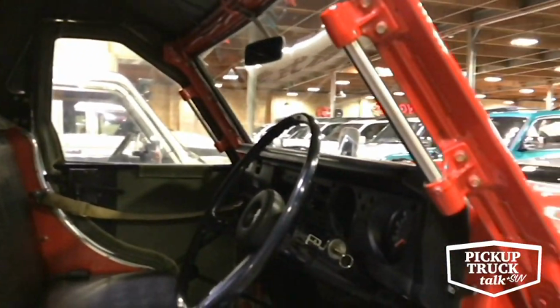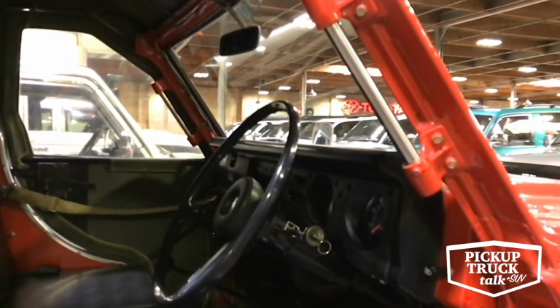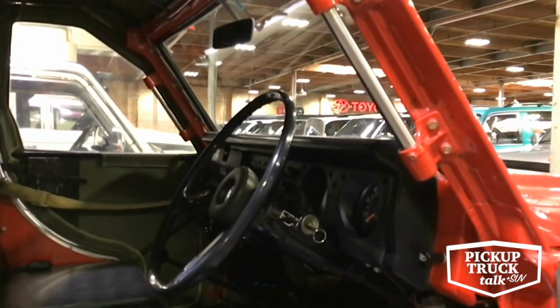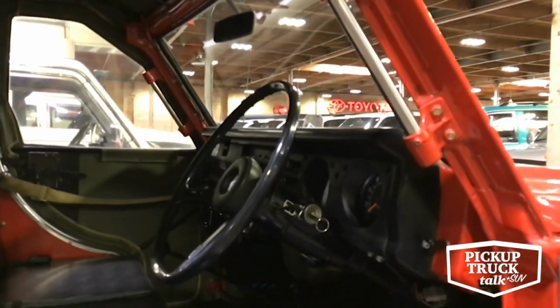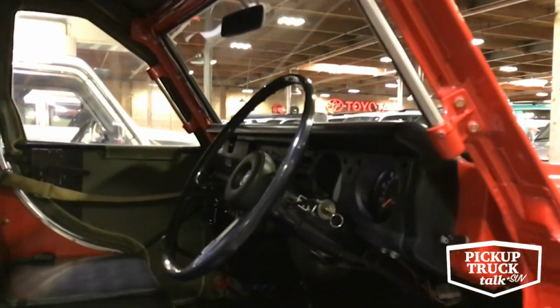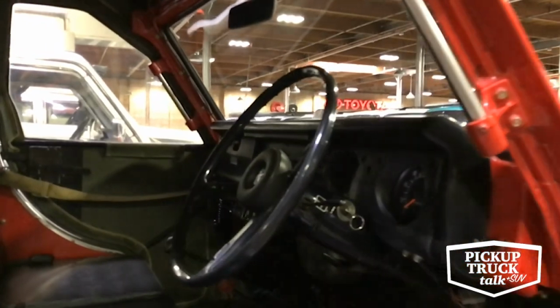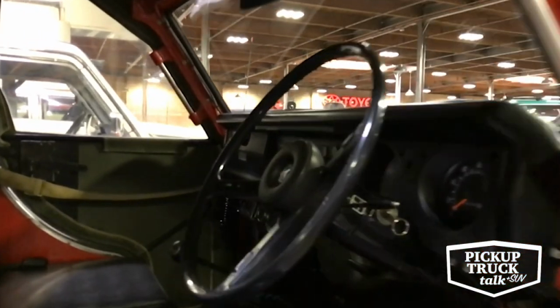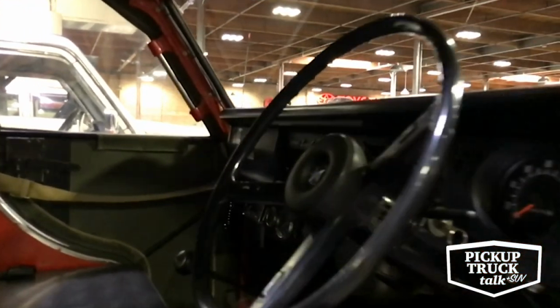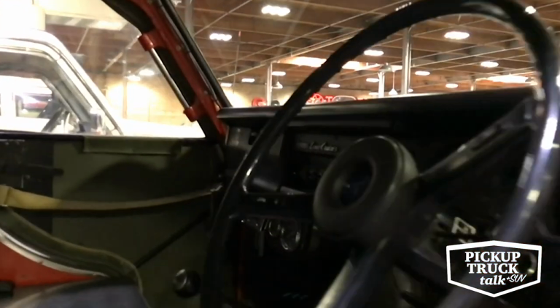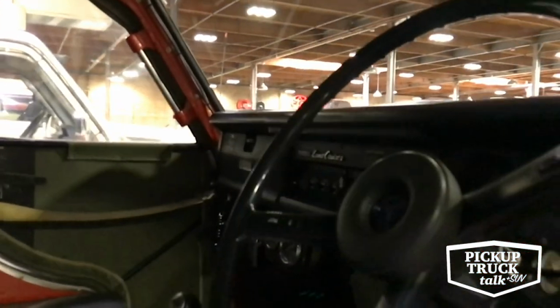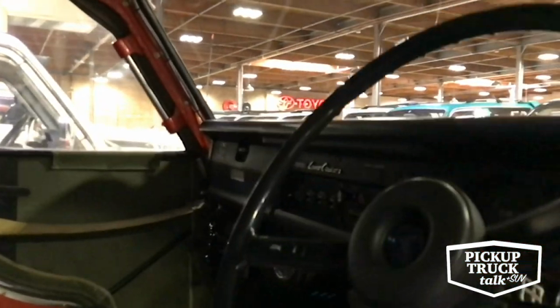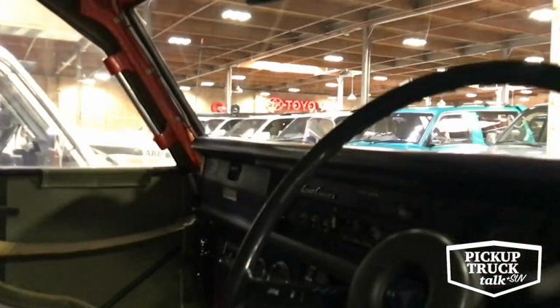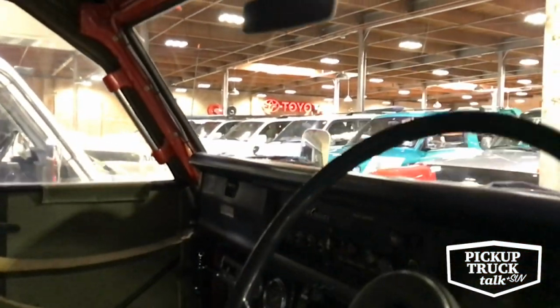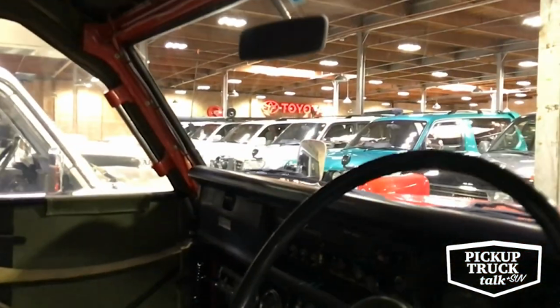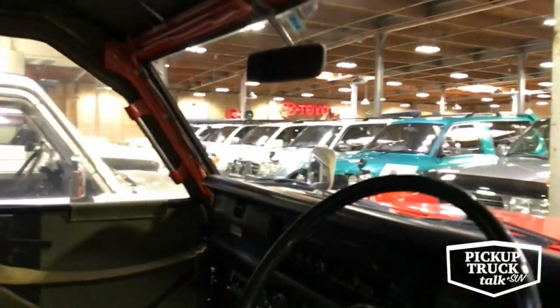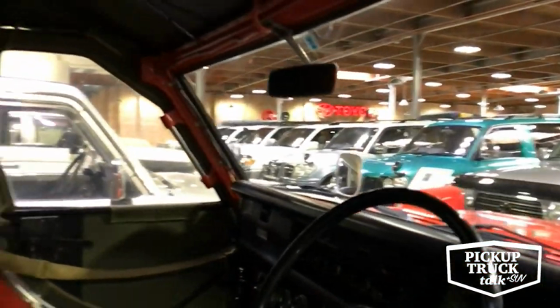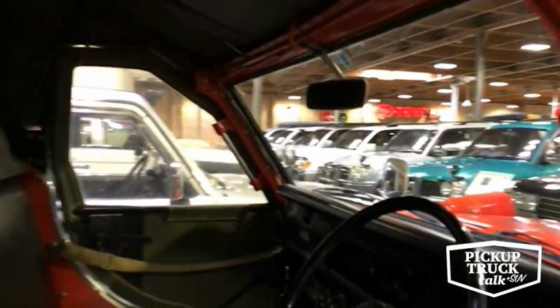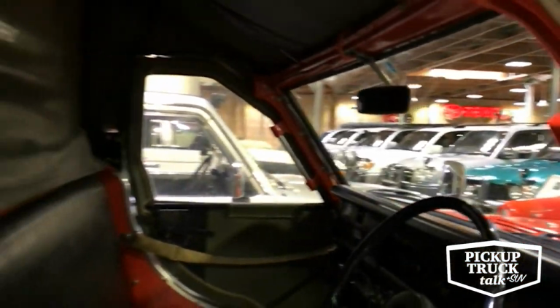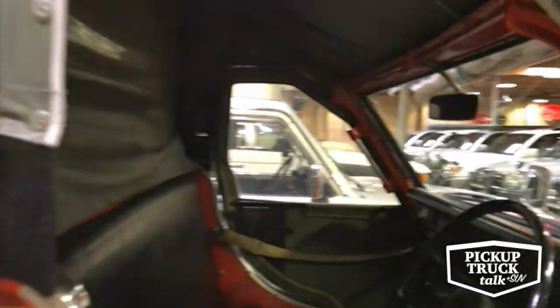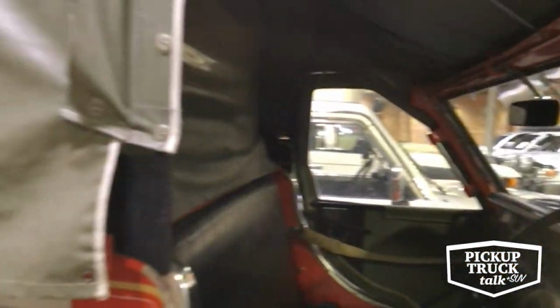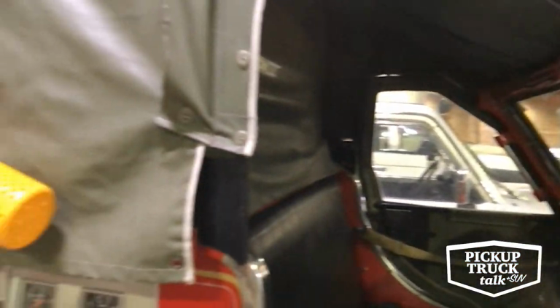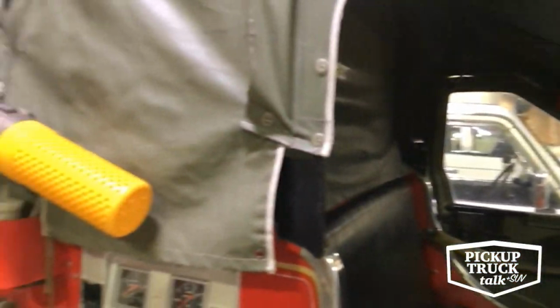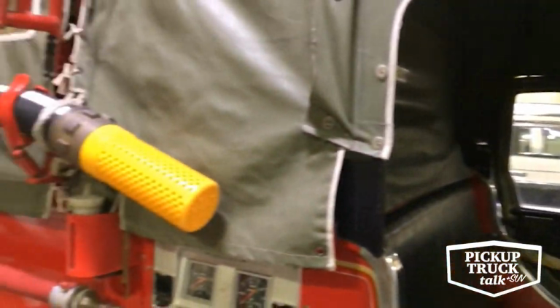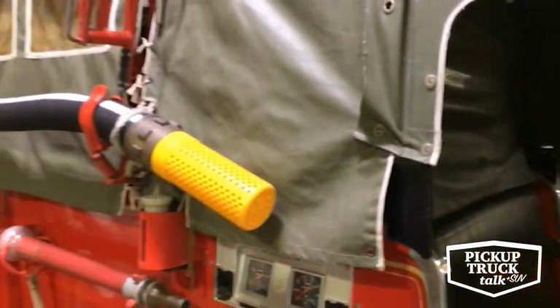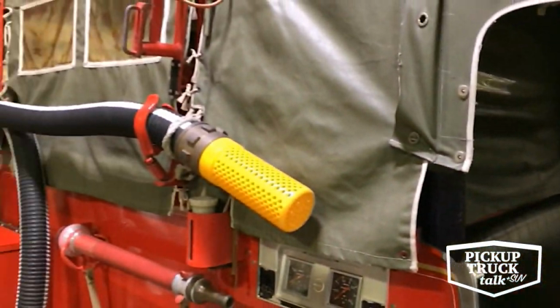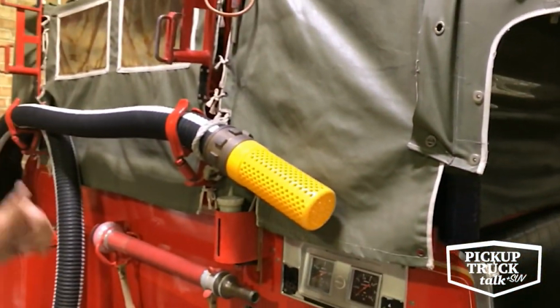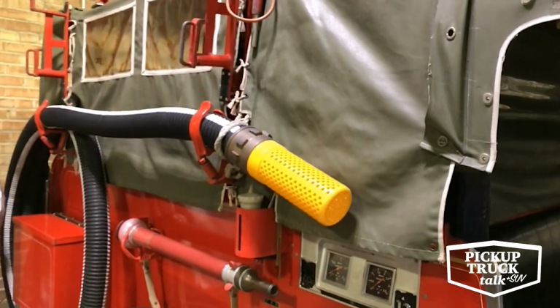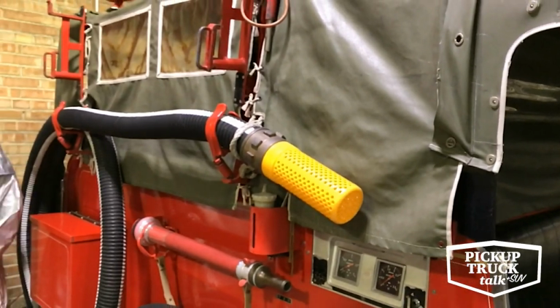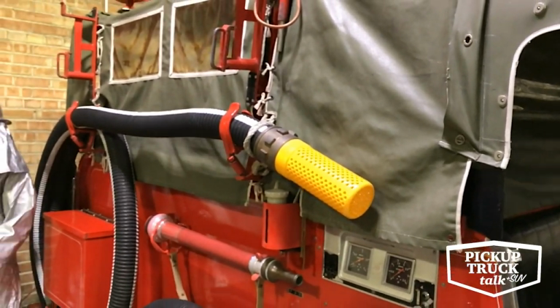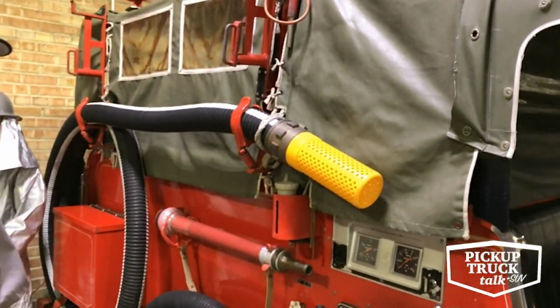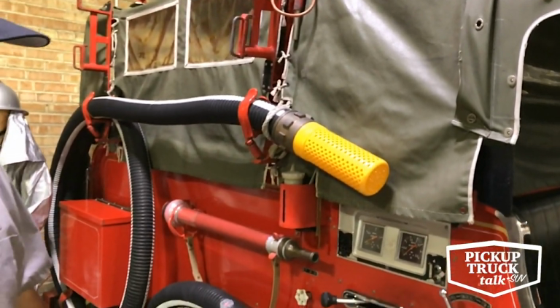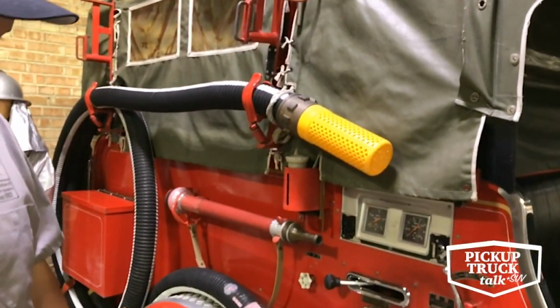This is a full working apparatus, so this truck has a full pressure system. All its hoses are on board, it's got hose reels, ladder racks — it's got all the goods.